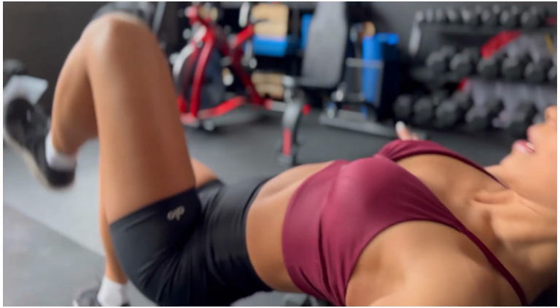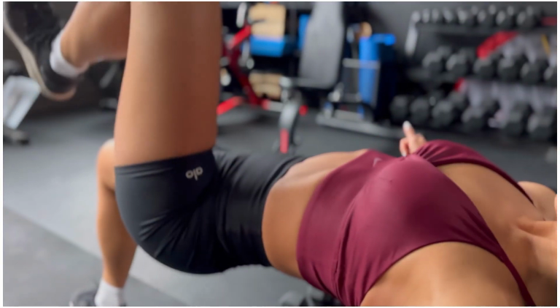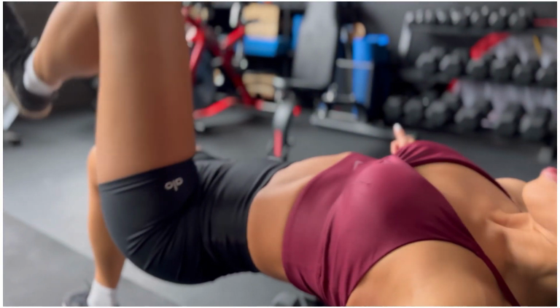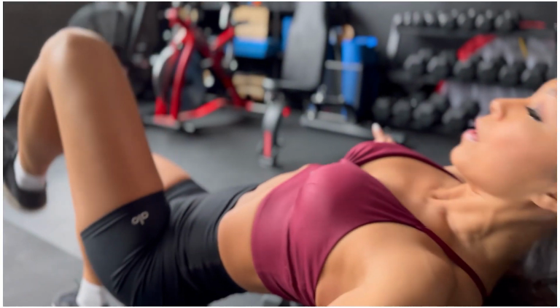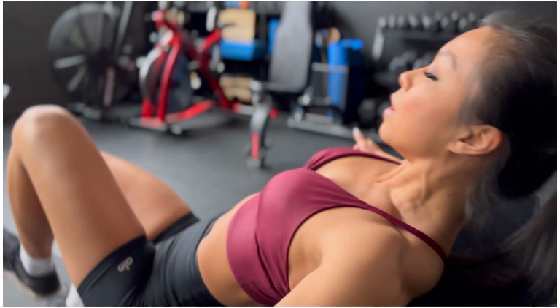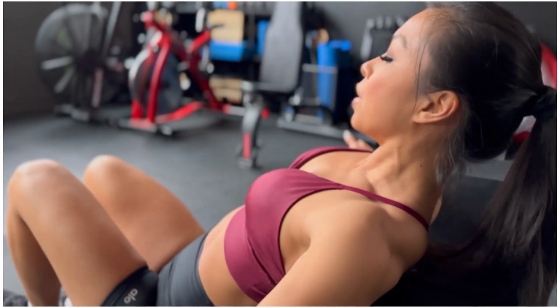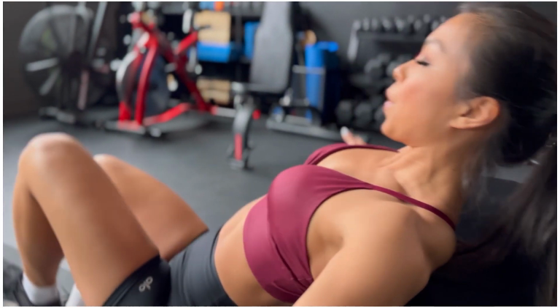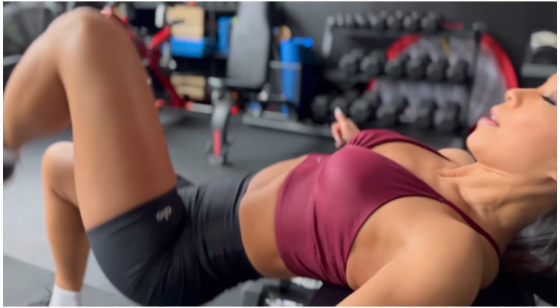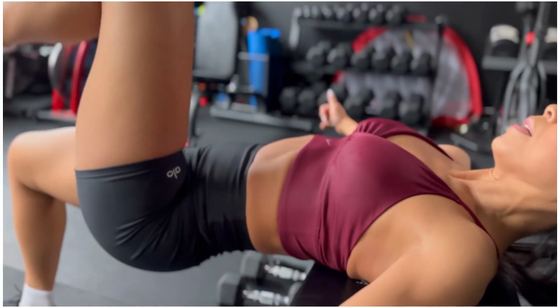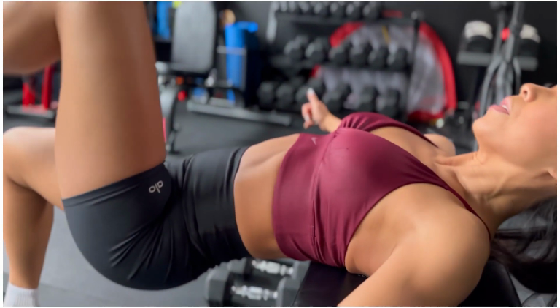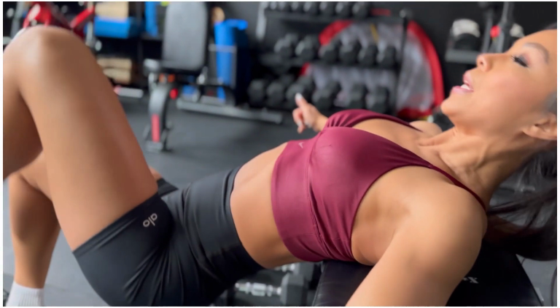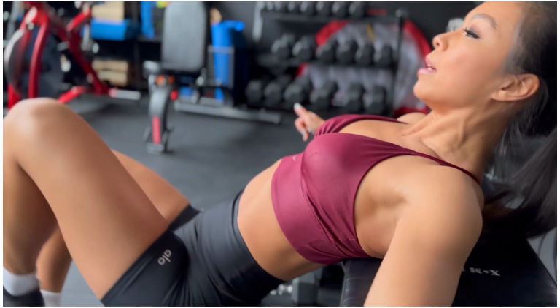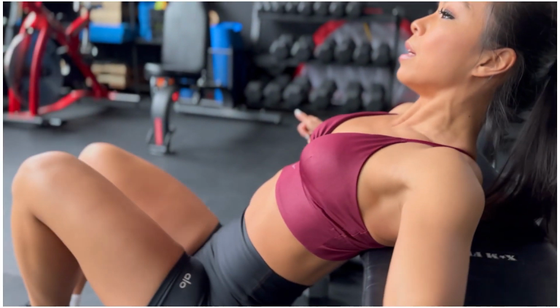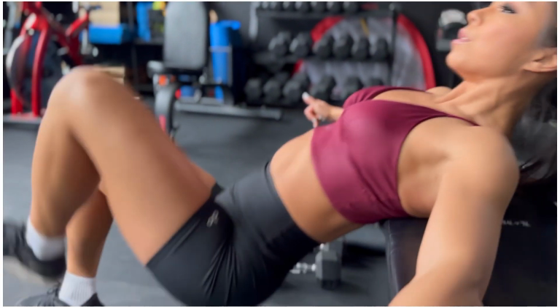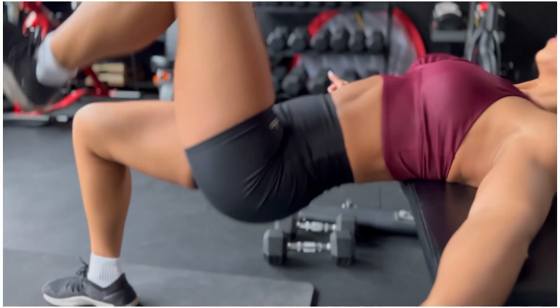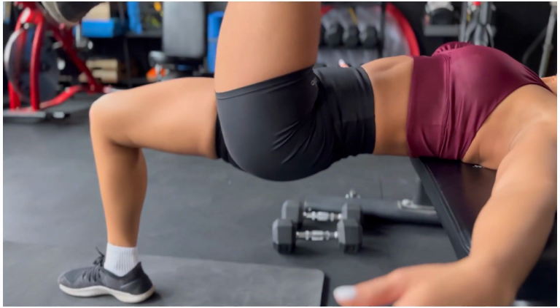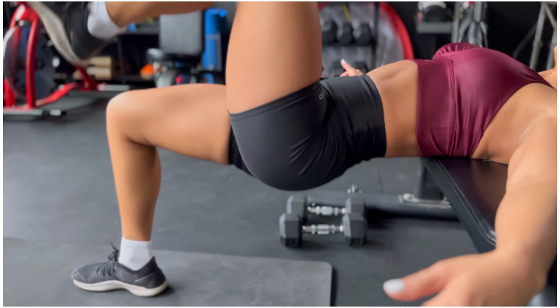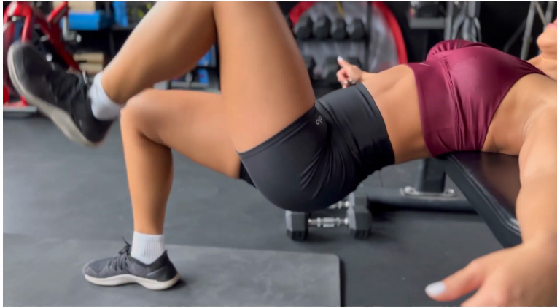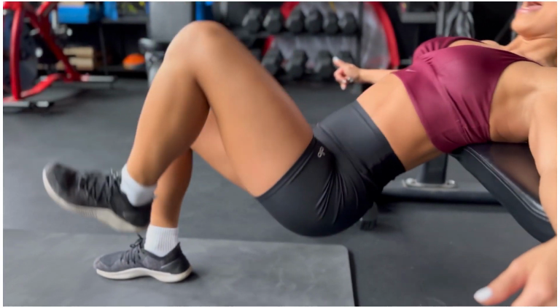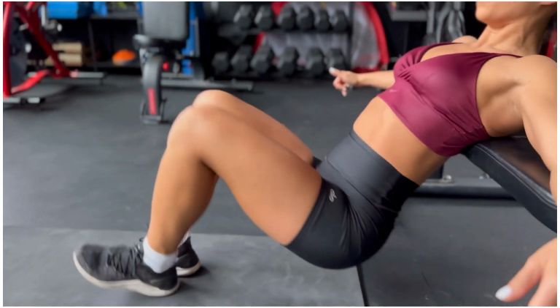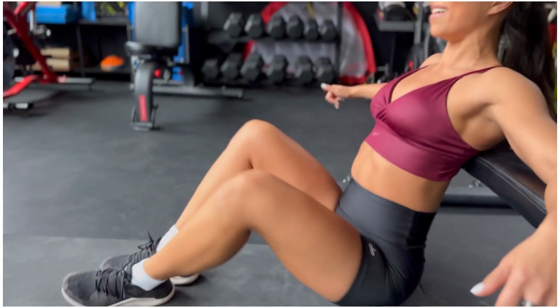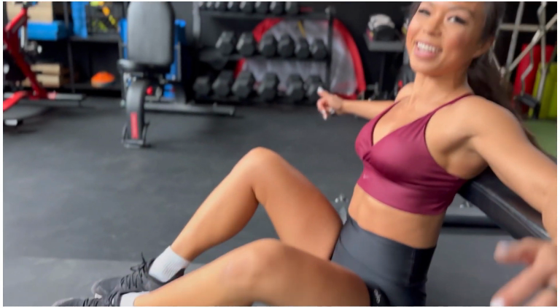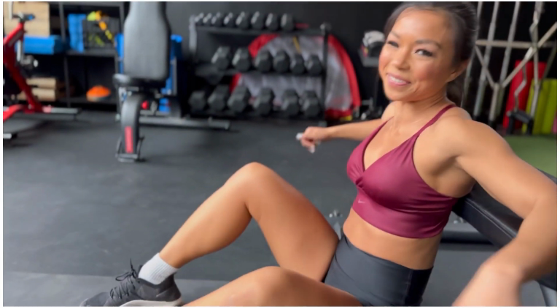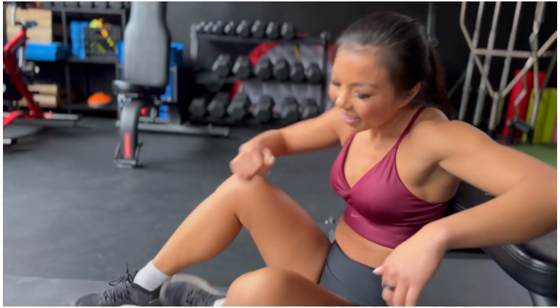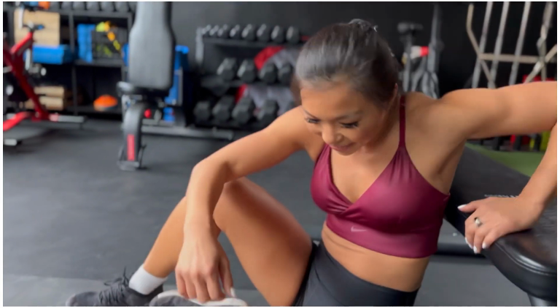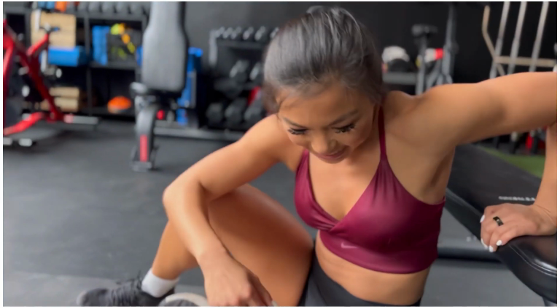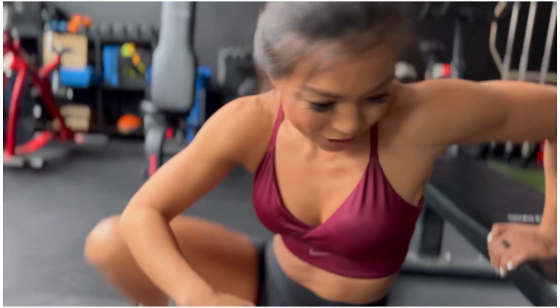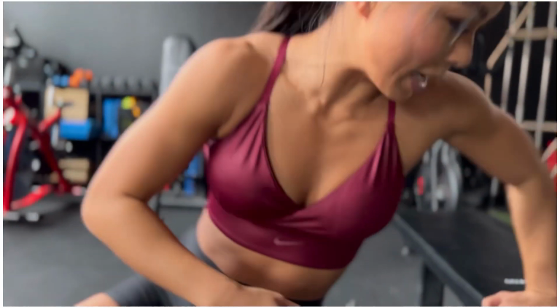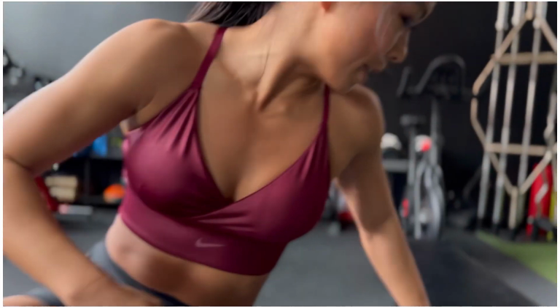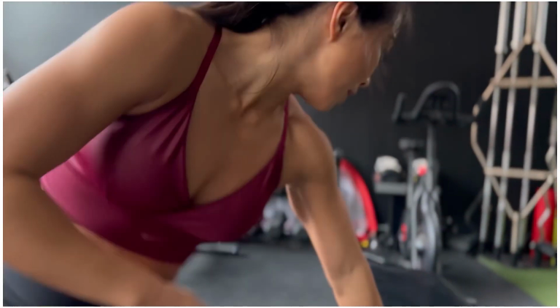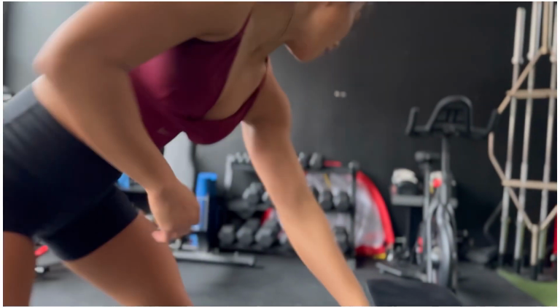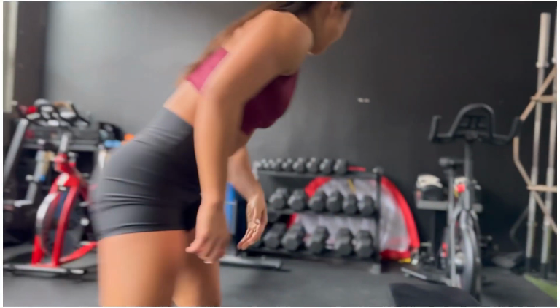In 5, 4, 3, 2, and 1. Awesome. Alright, let's get you coming up. Grab your weights.